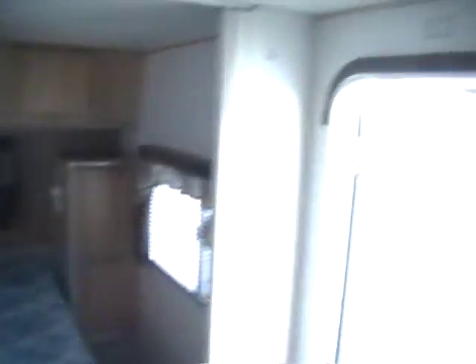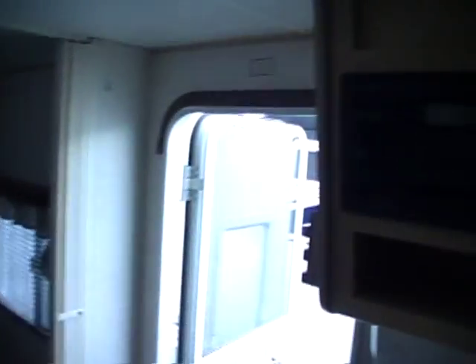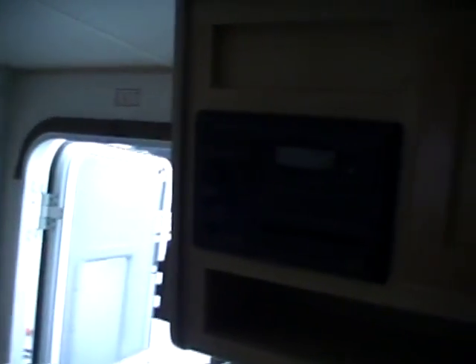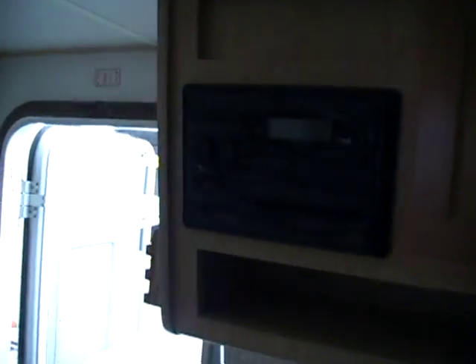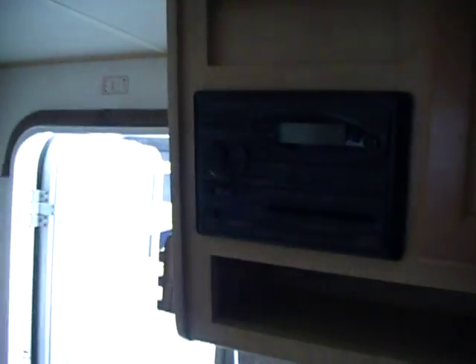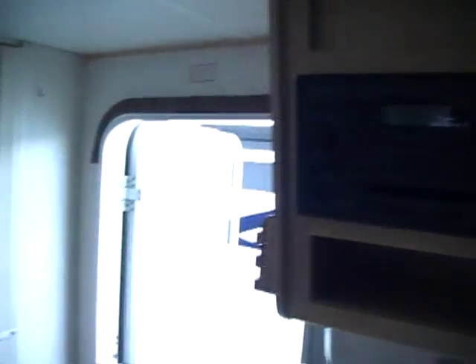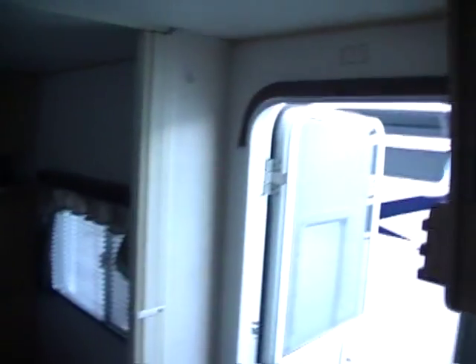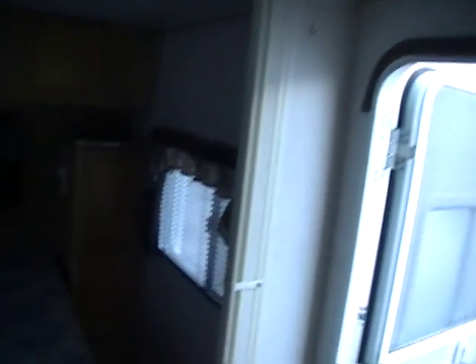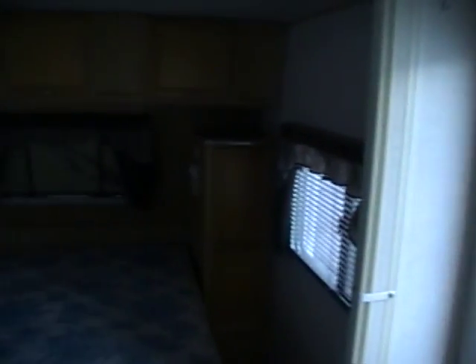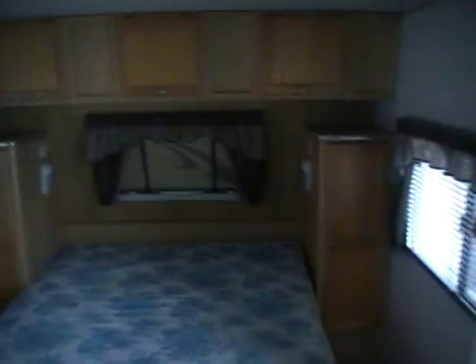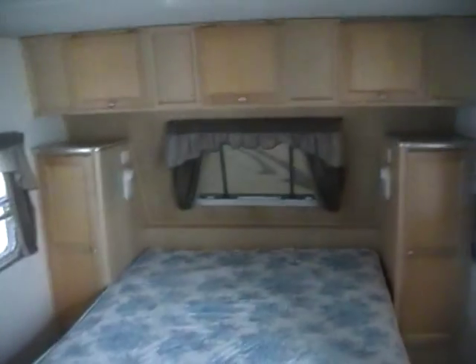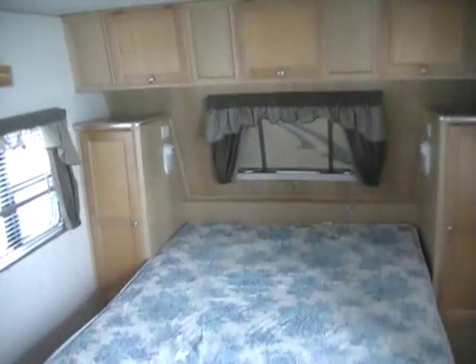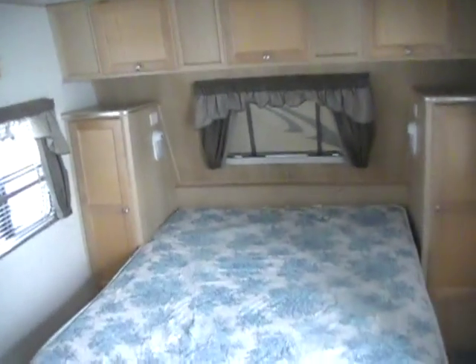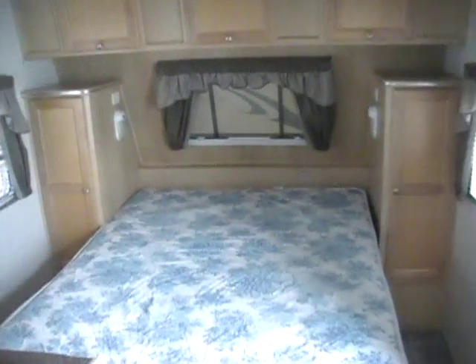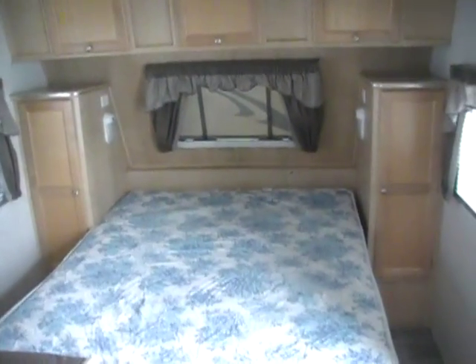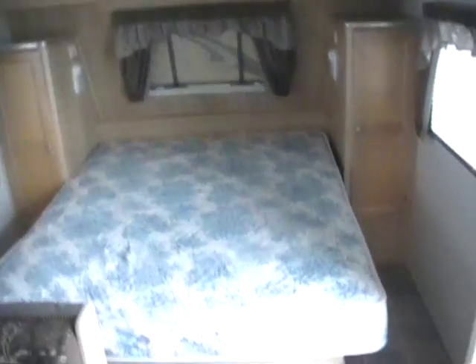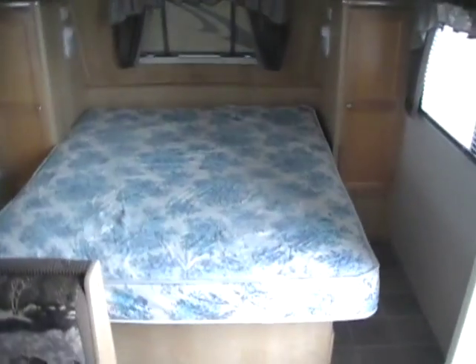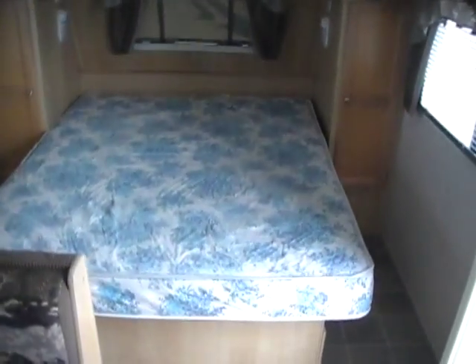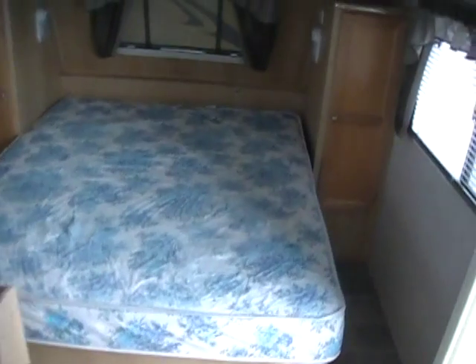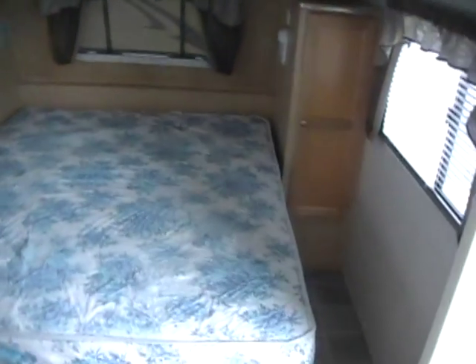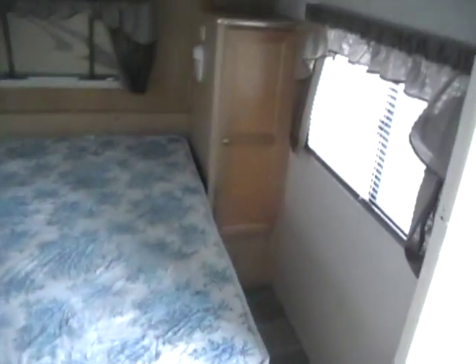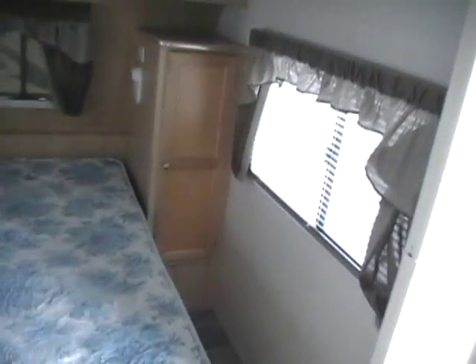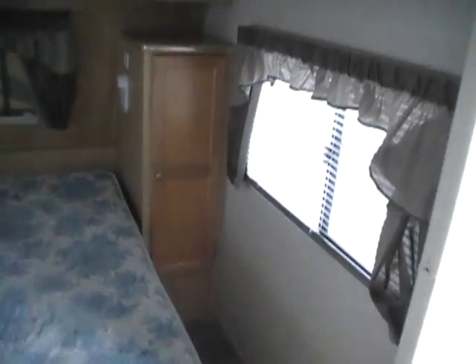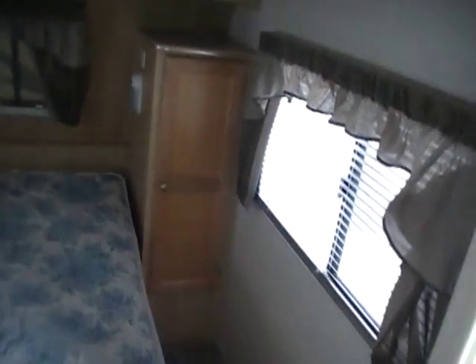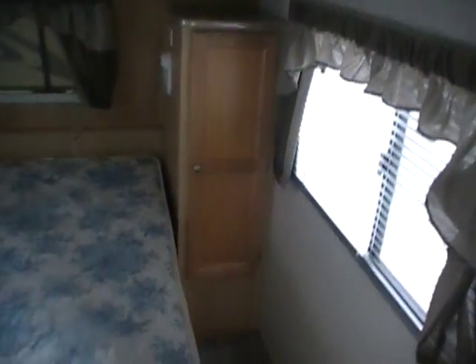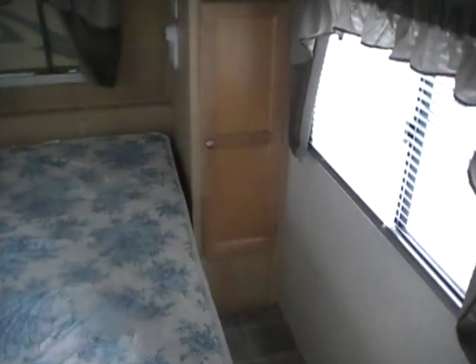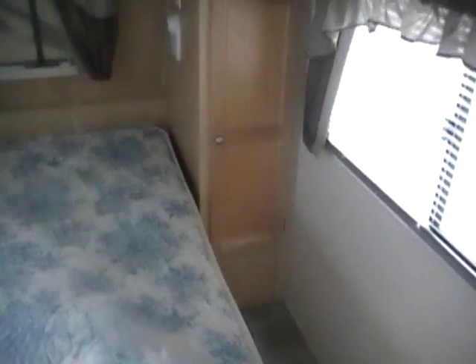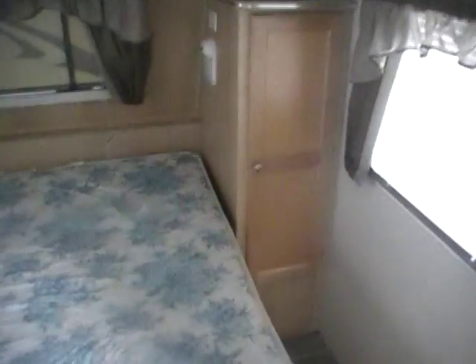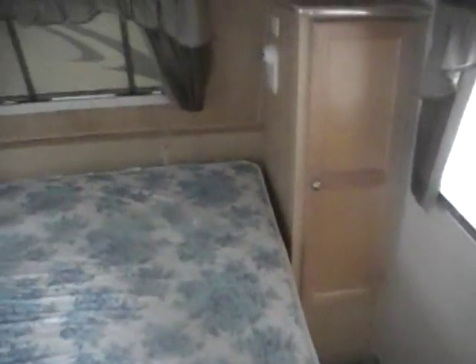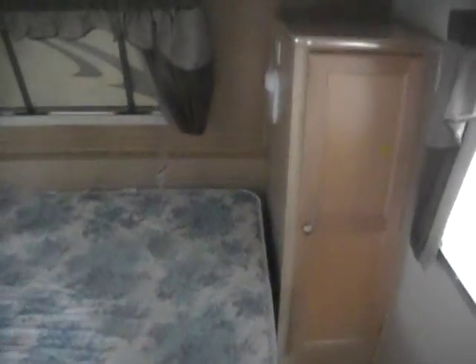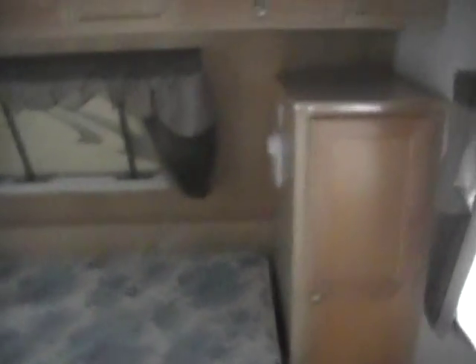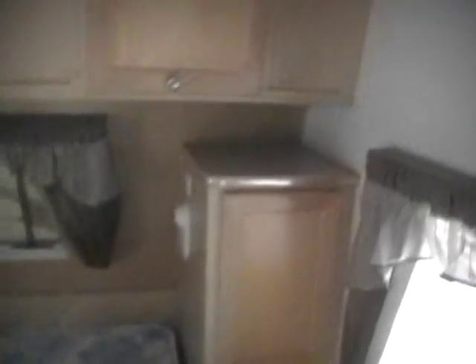We're offering this RV for $8,995. We take trade-ins, we've got some great financing available with approved credit, and we also offer free local and discount nationwide delivery.